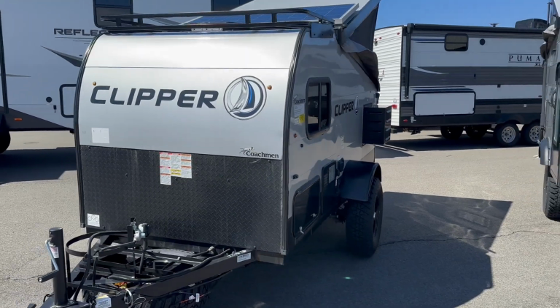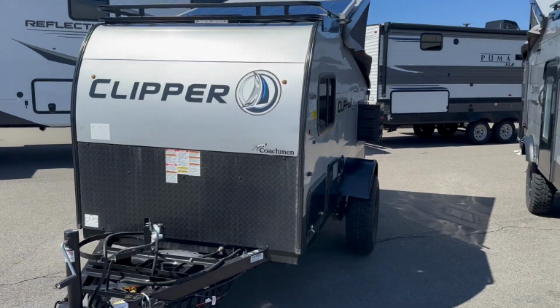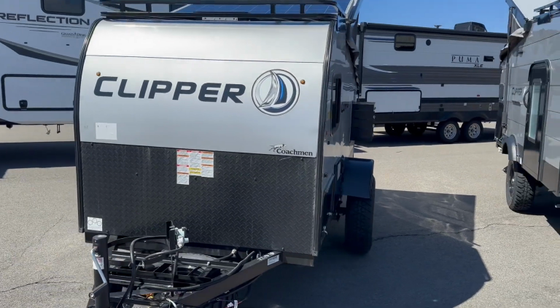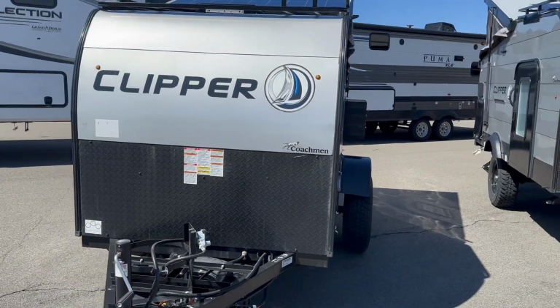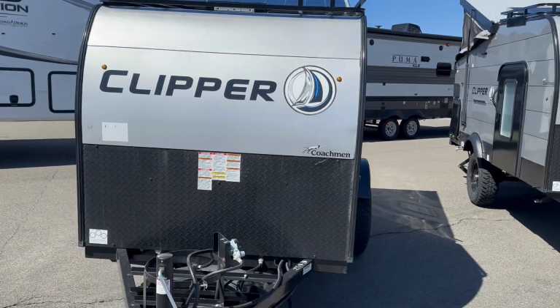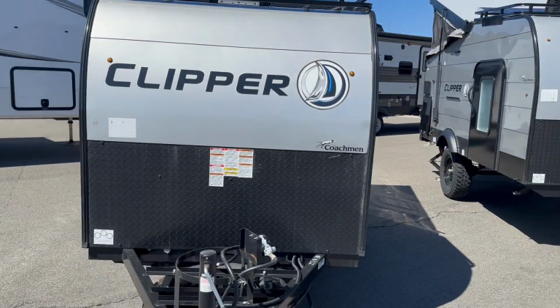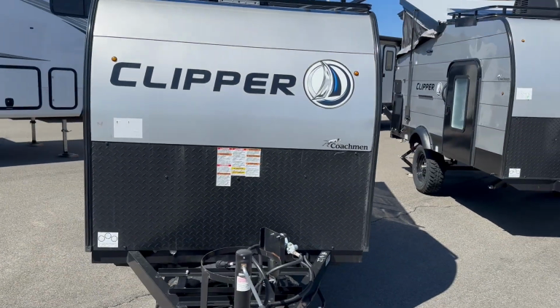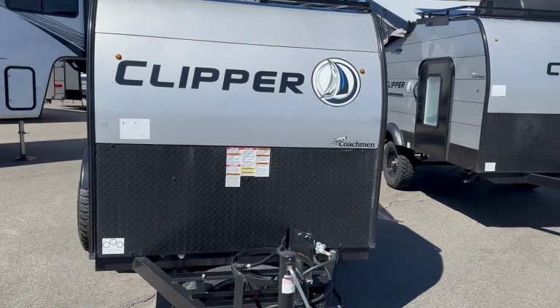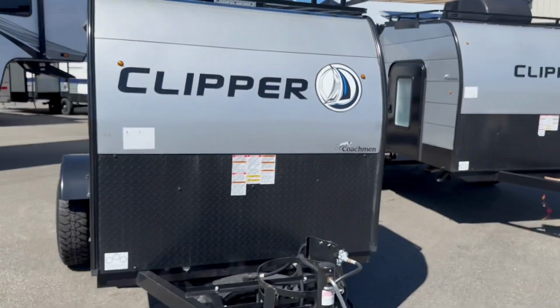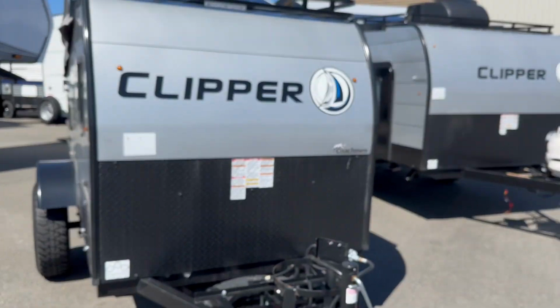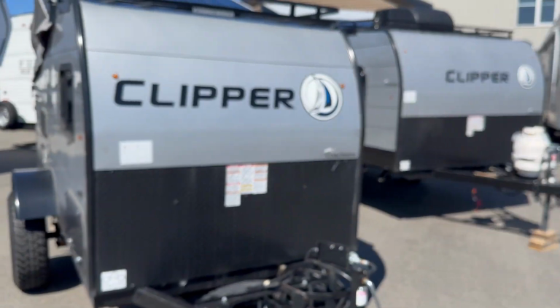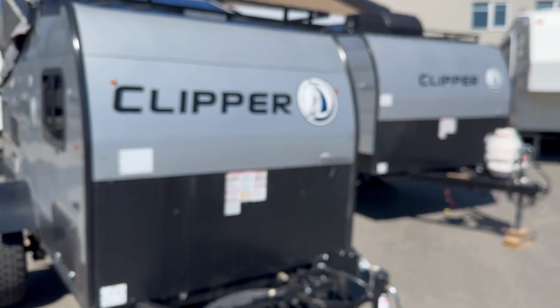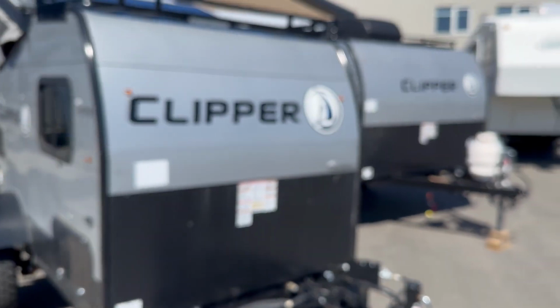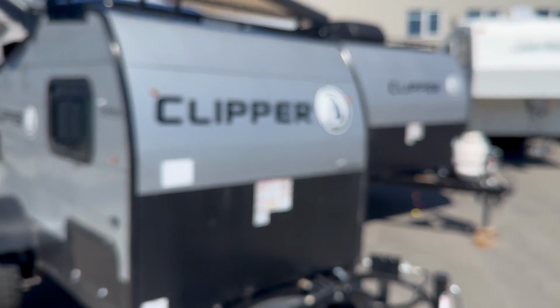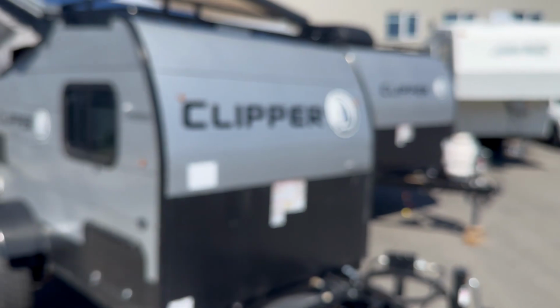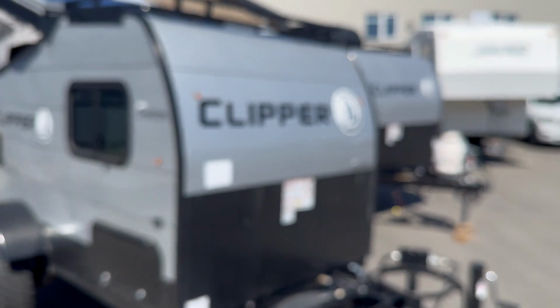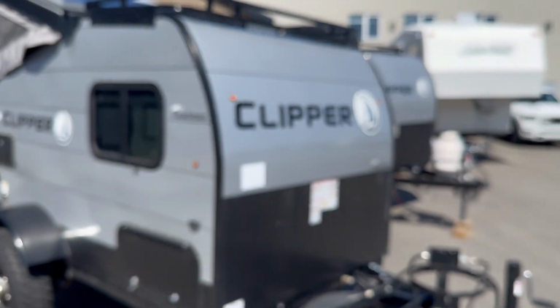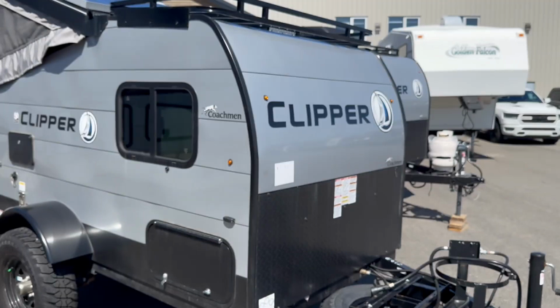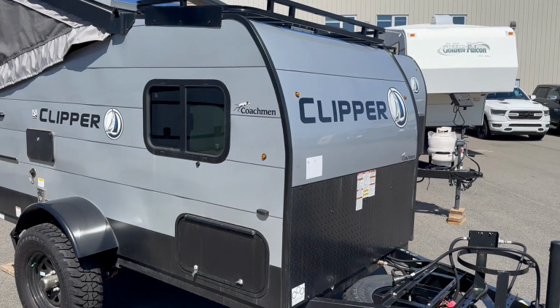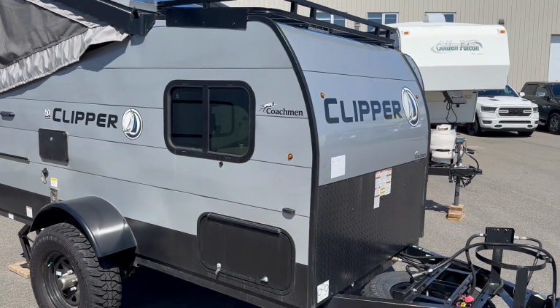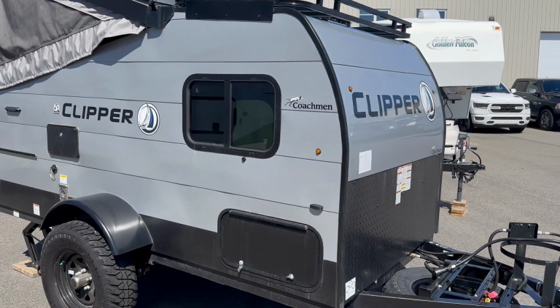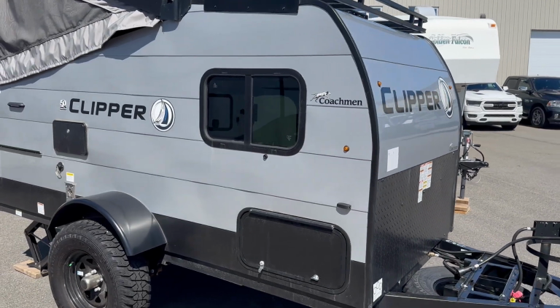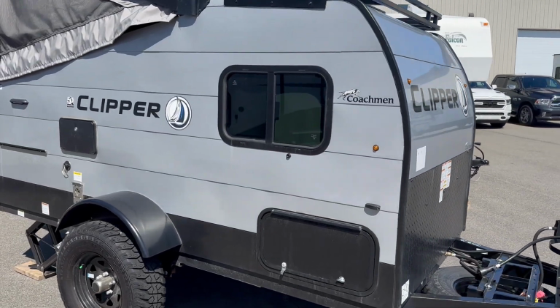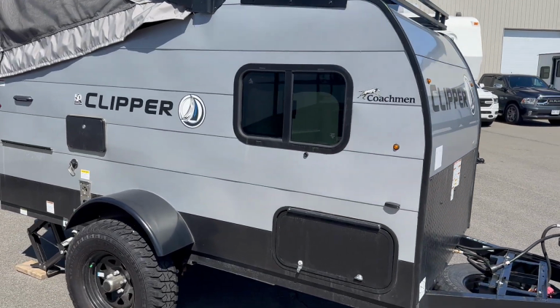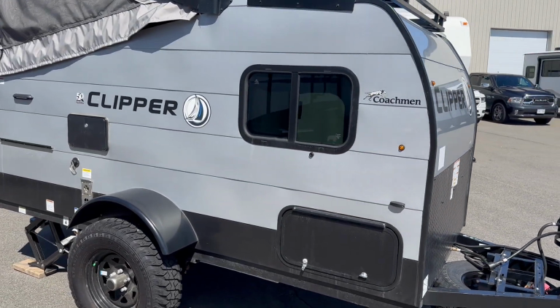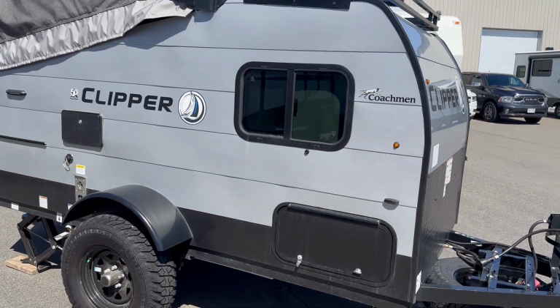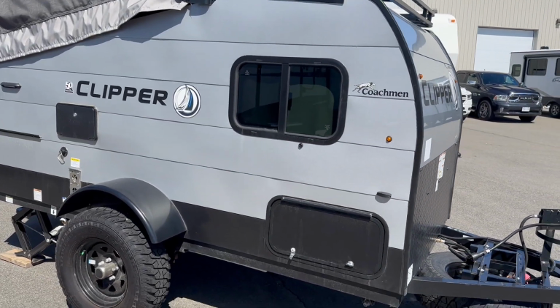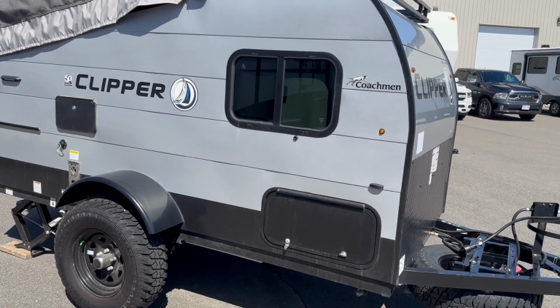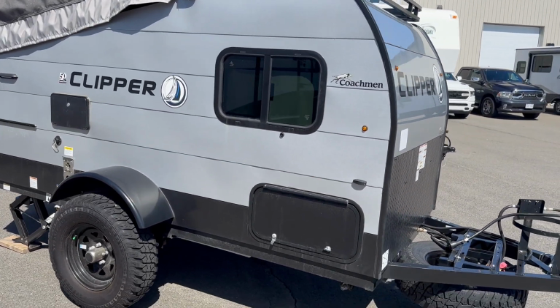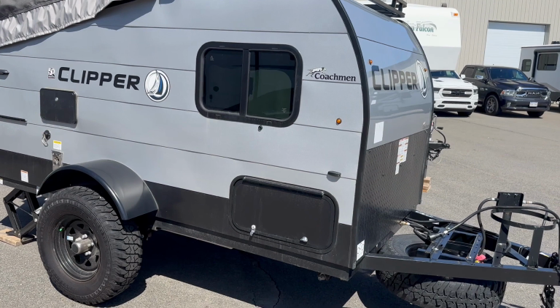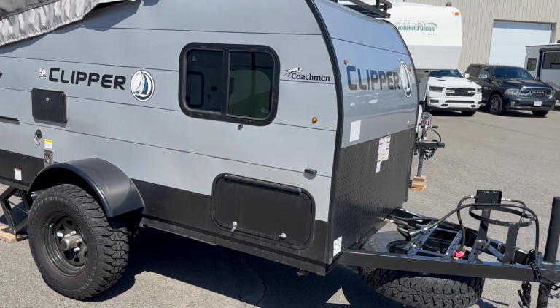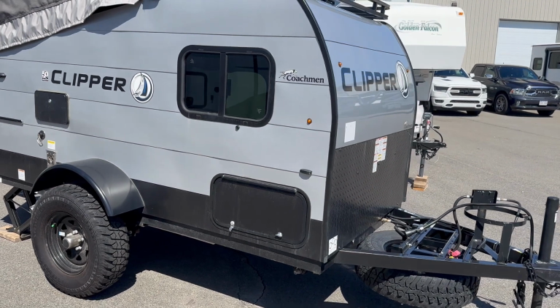Hi folks, Jason here at Leisure Time Sales. Continuing our look at the Point O's from Clipper — this one the 9.0 Express, a nice little lightweight camper if you're looking to get out and enjoy yourself.